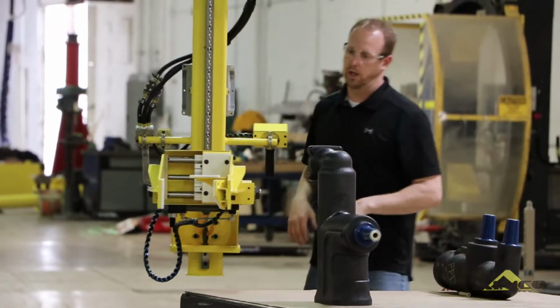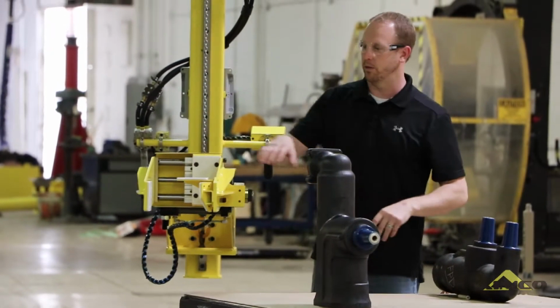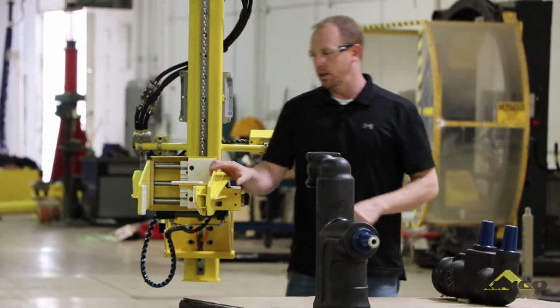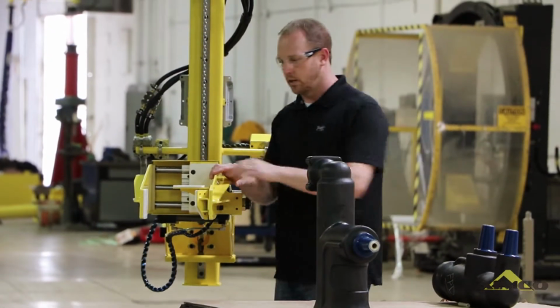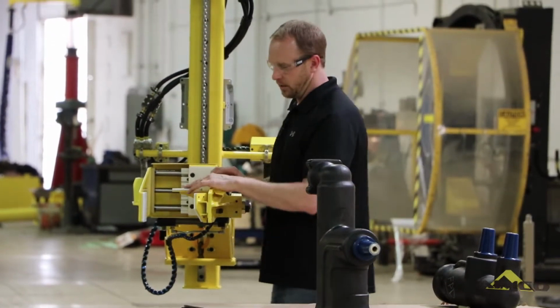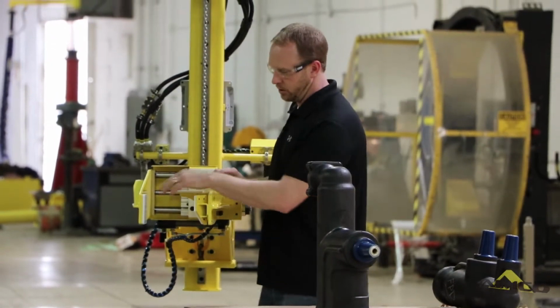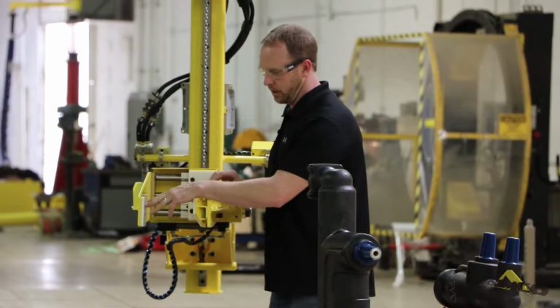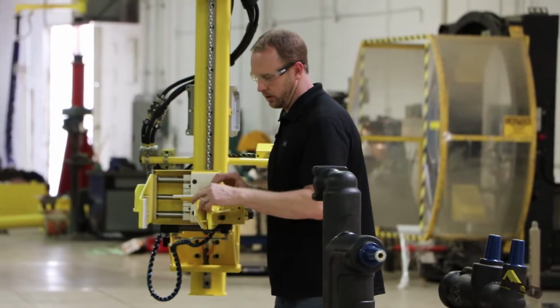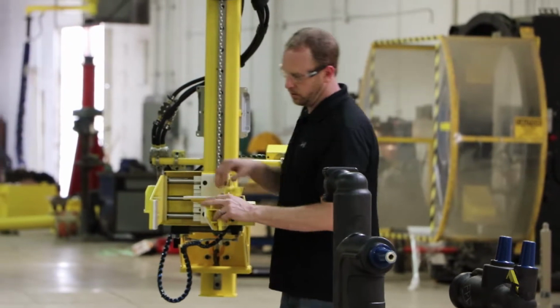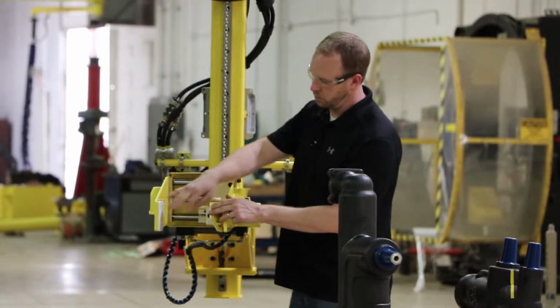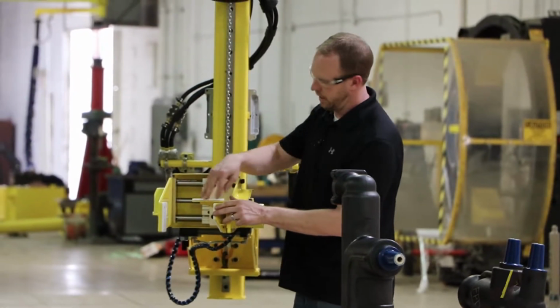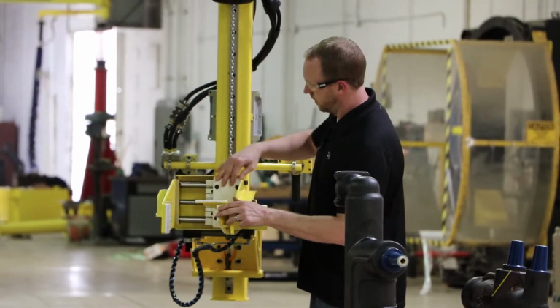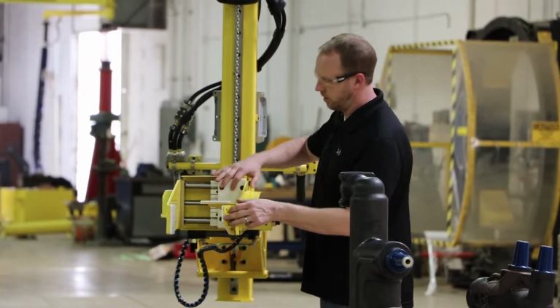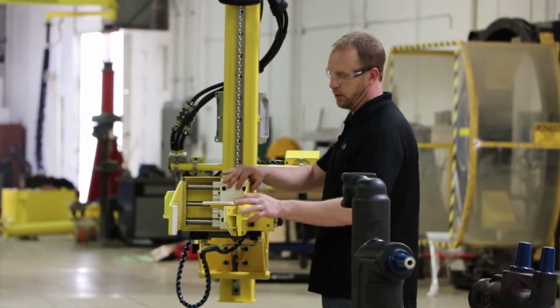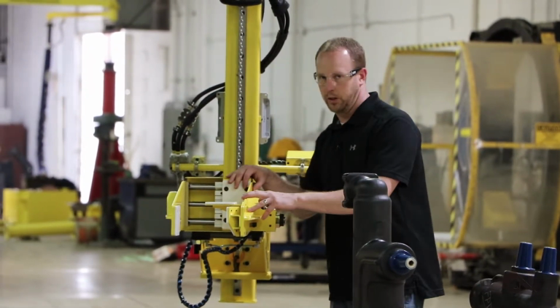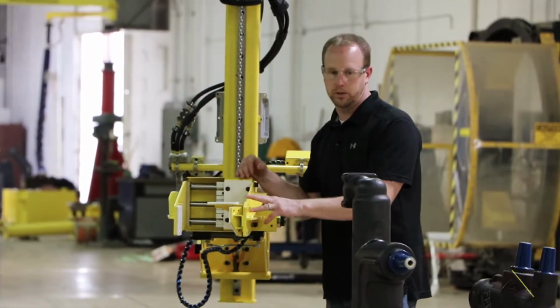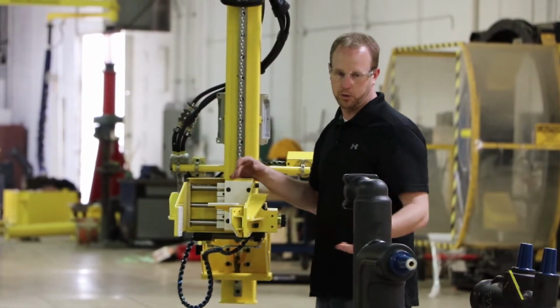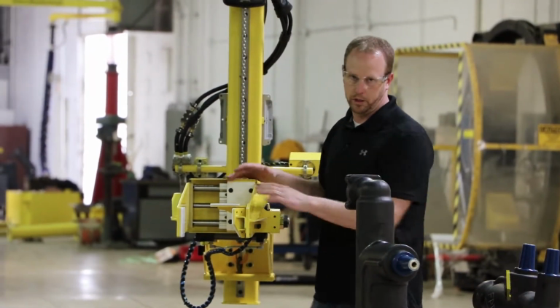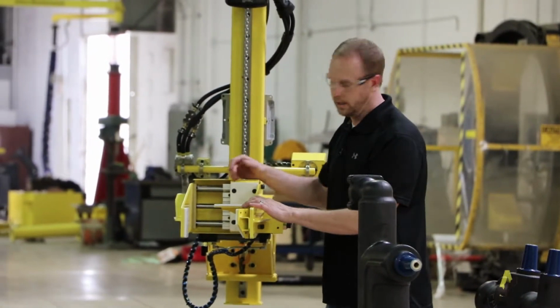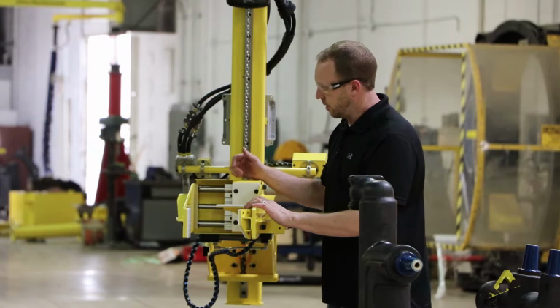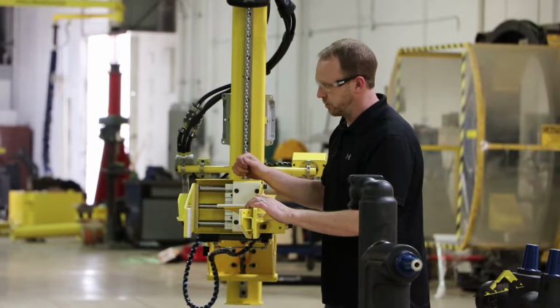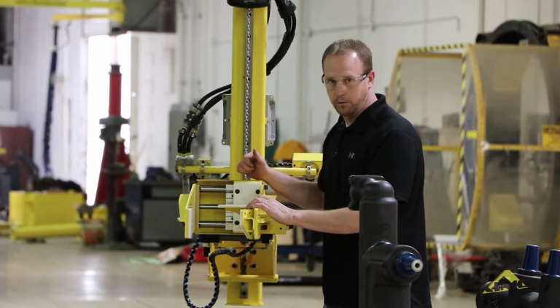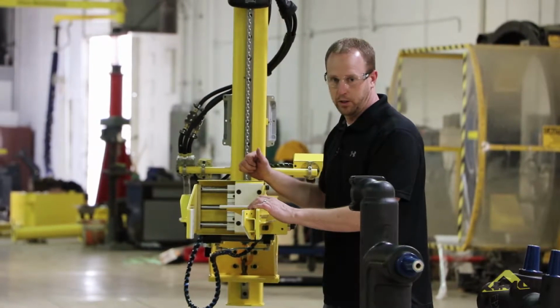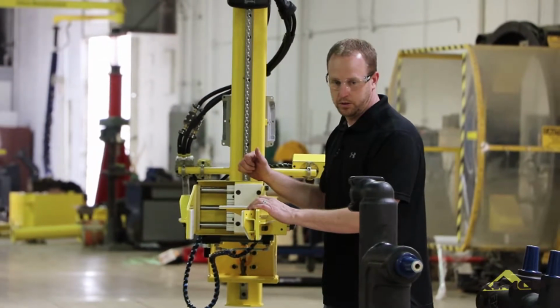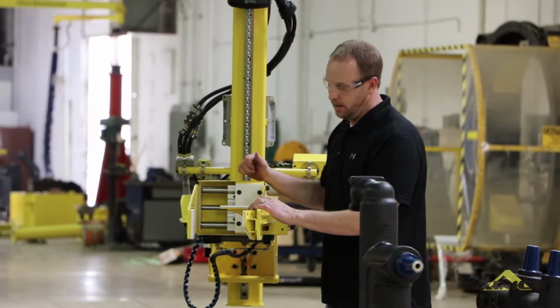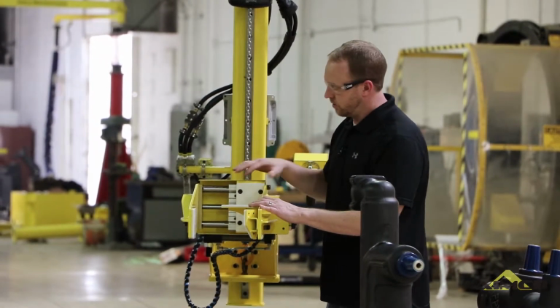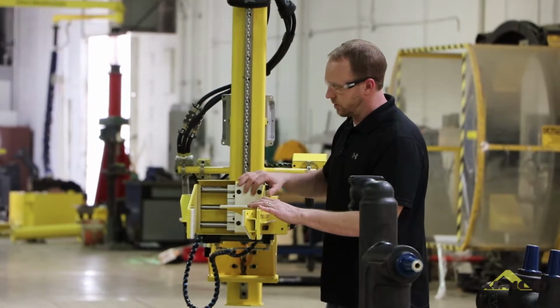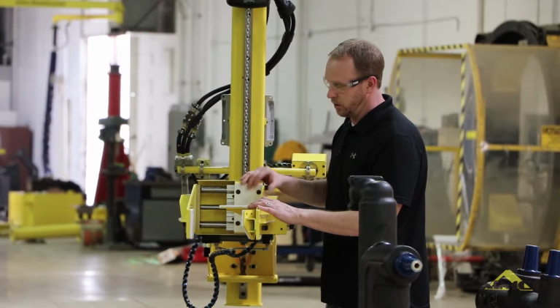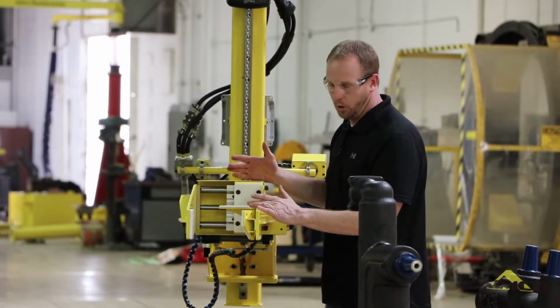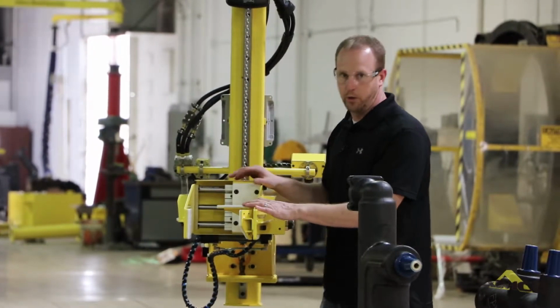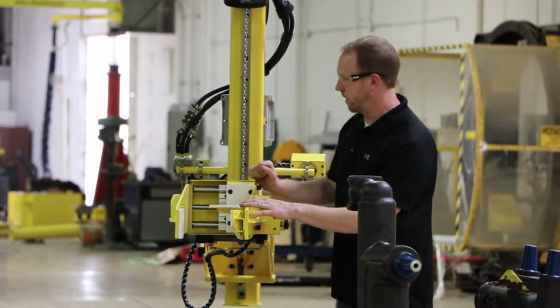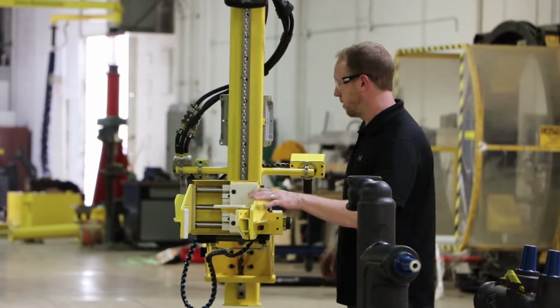We do have Teflon jaws in this case here. So all these white pads you see here are all Teflon material. The parts will be approximately 350 degrees, so this type of material will hold up very well in that environment.